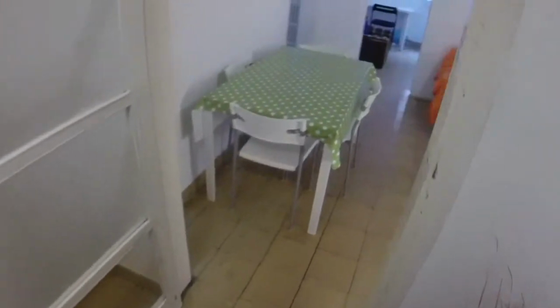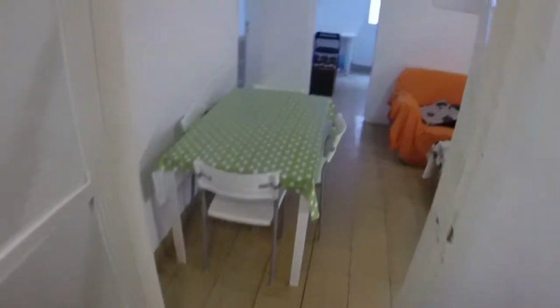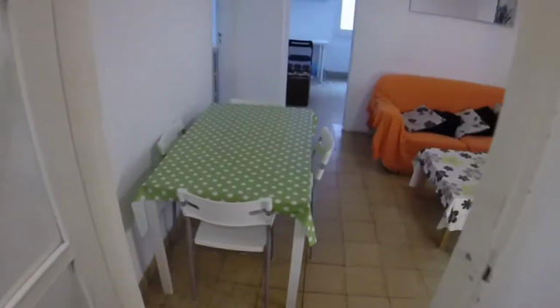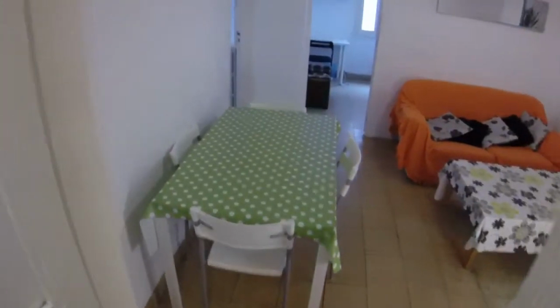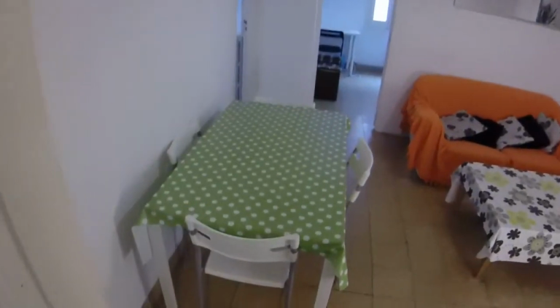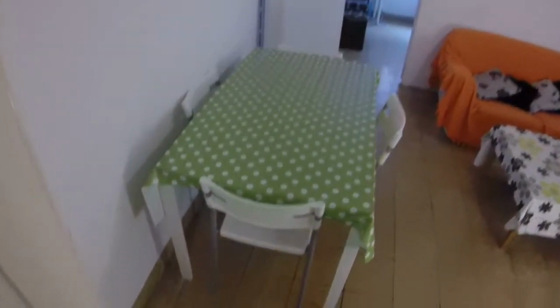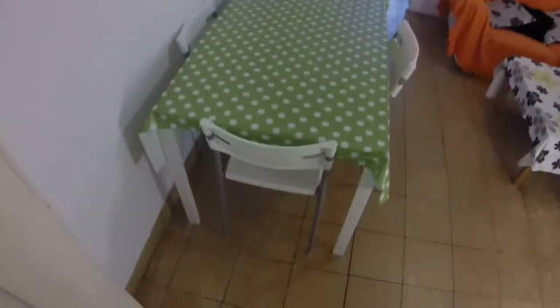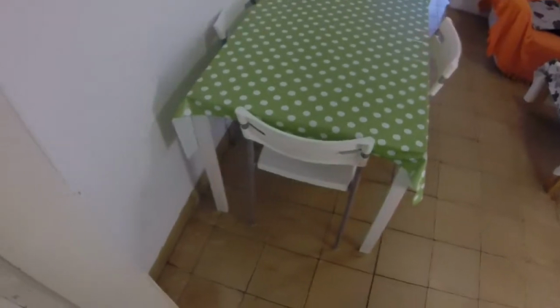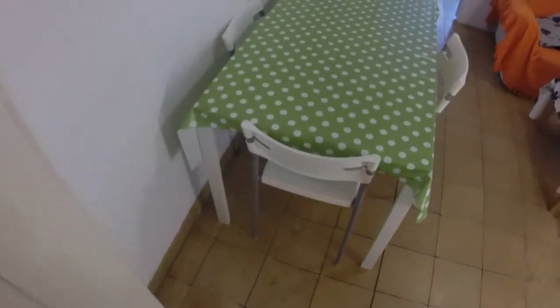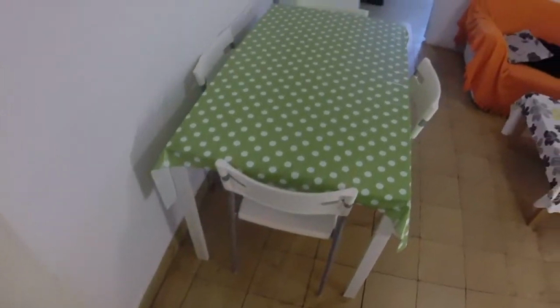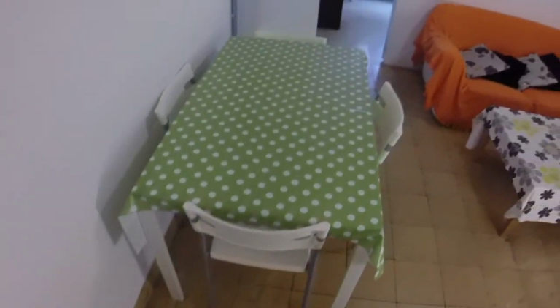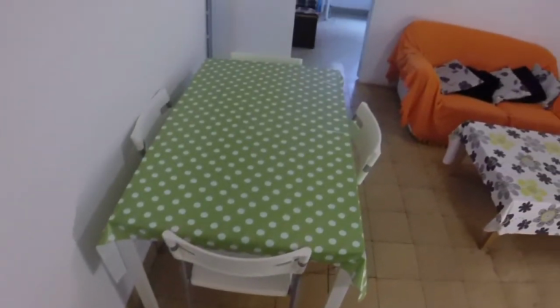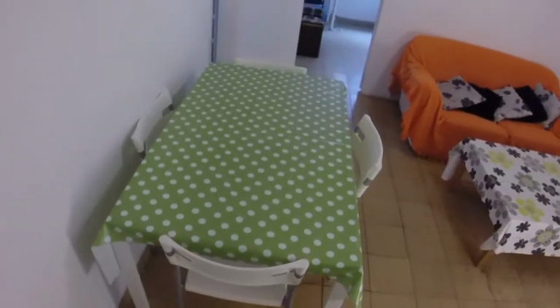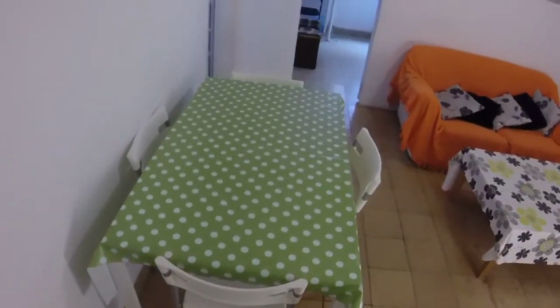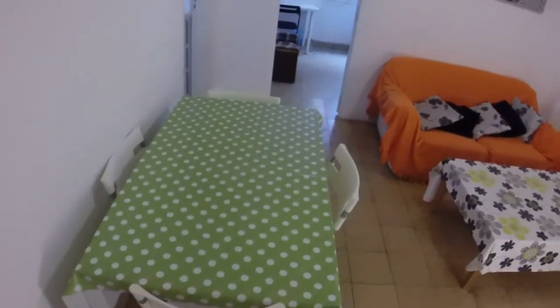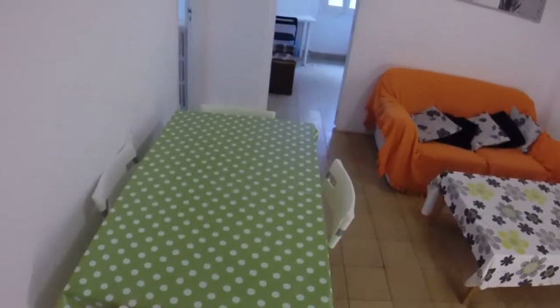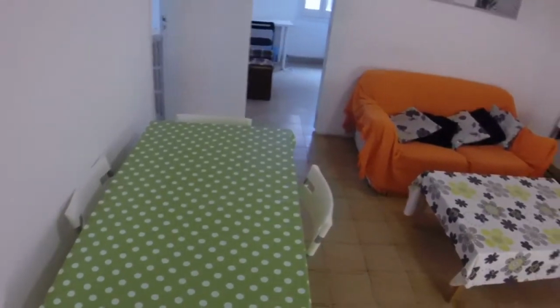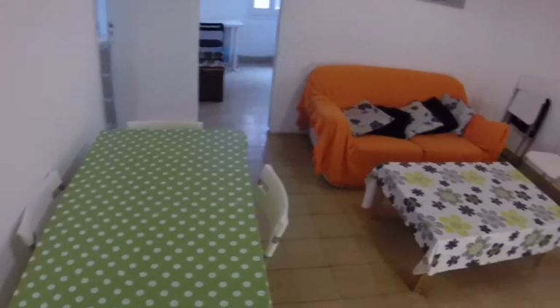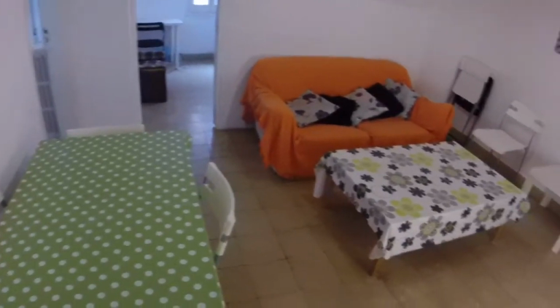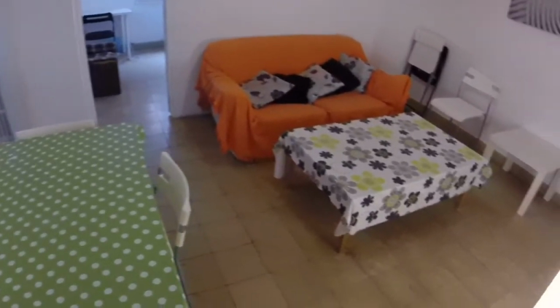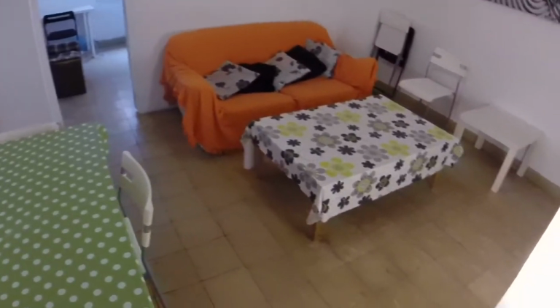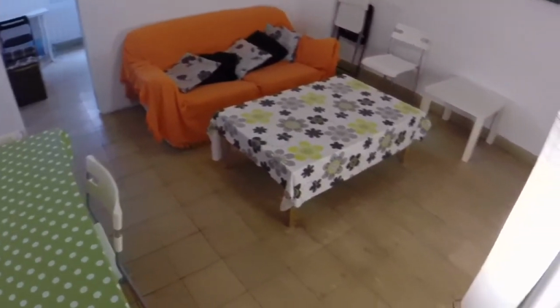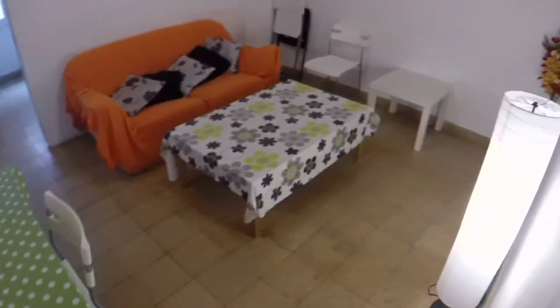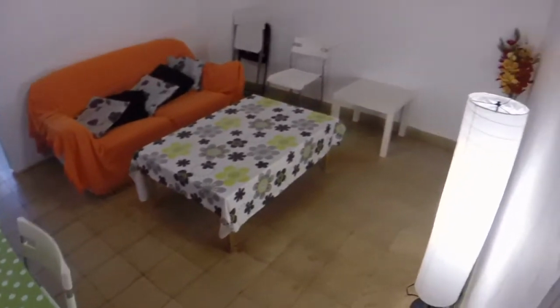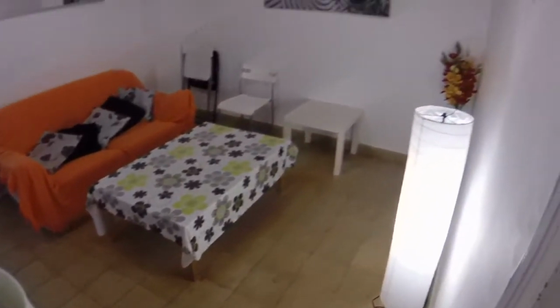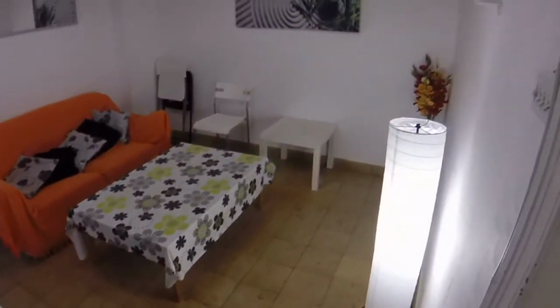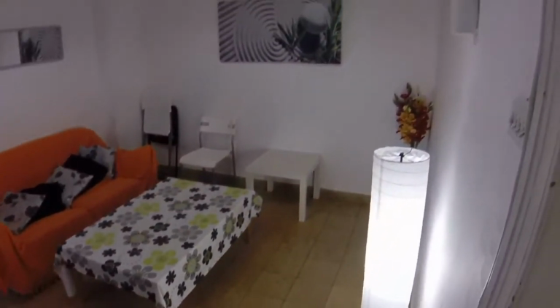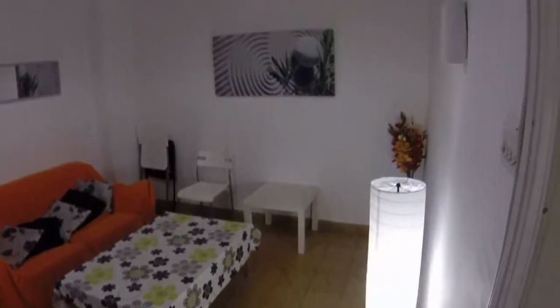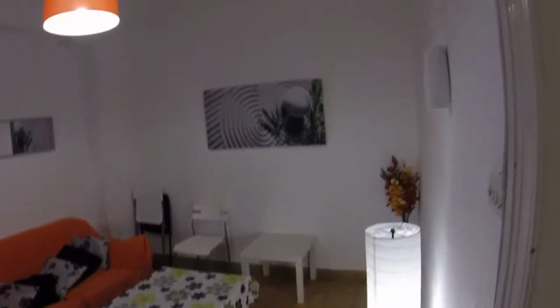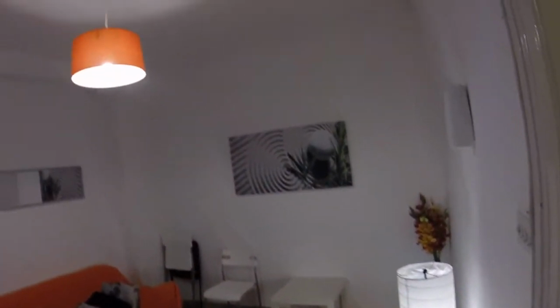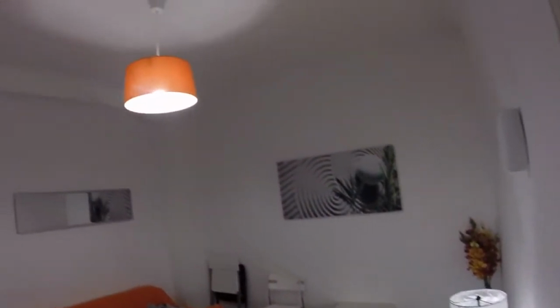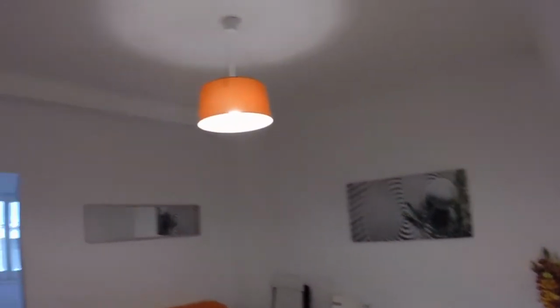This is the living room. We have a table and some chairs — you can have dinner here. Sofa and a little table. Good room for chilling out.